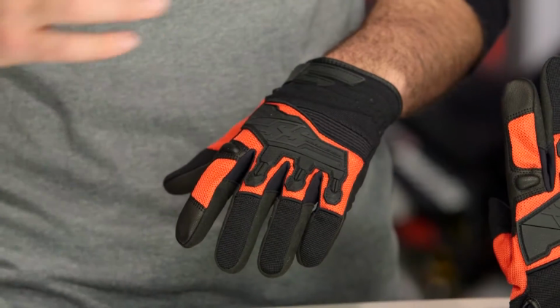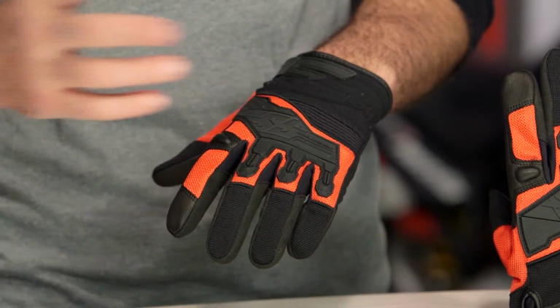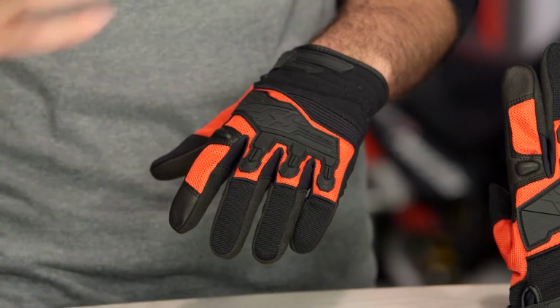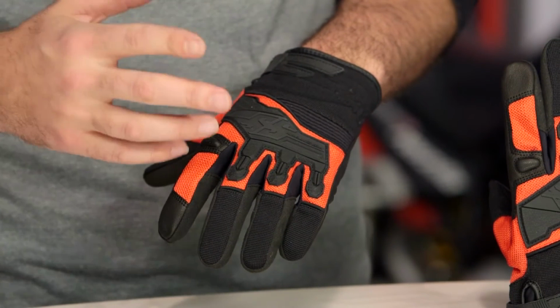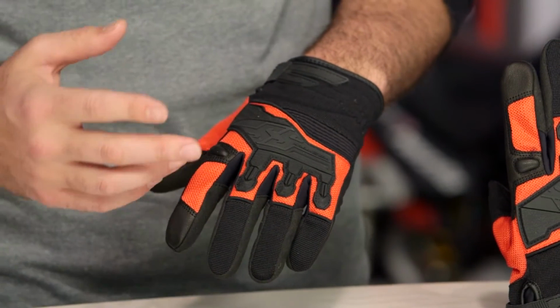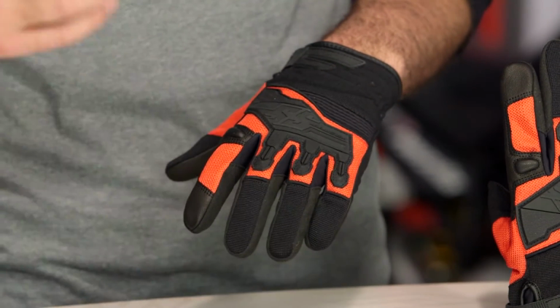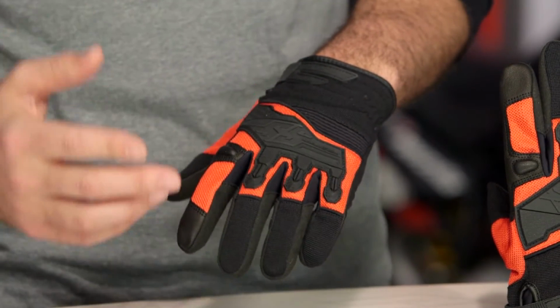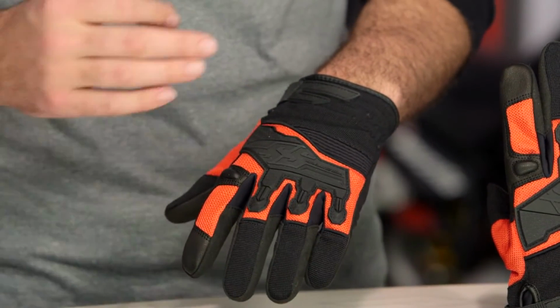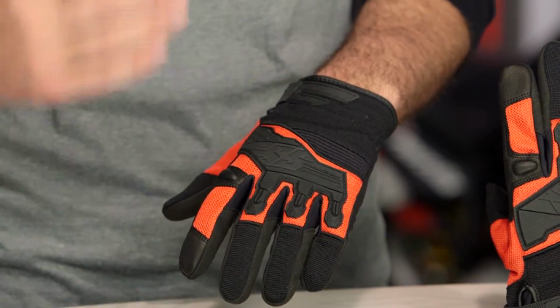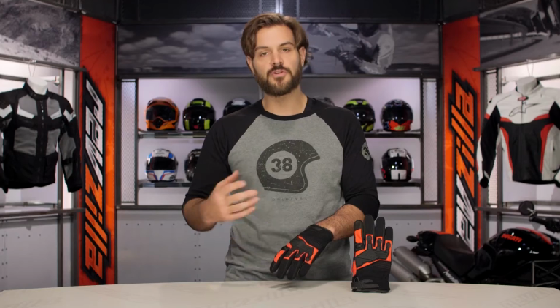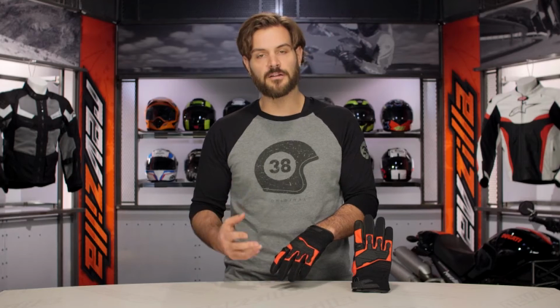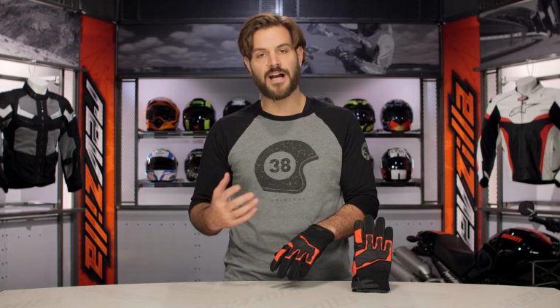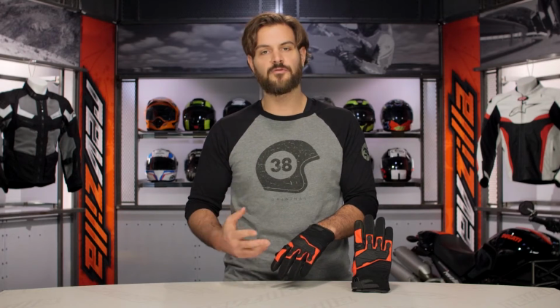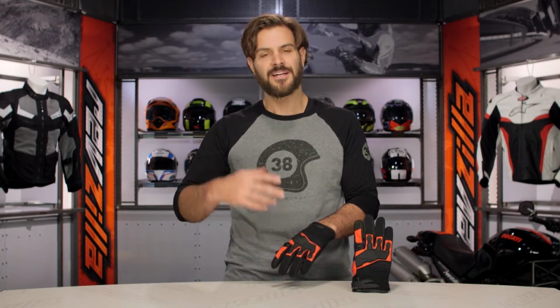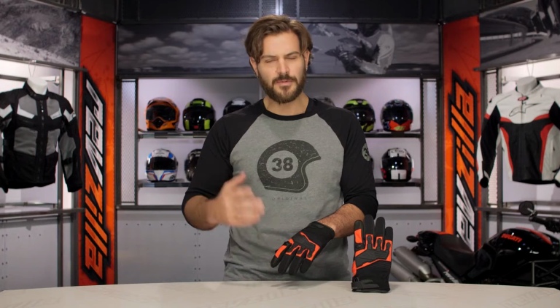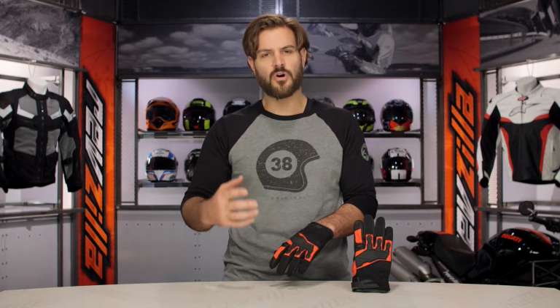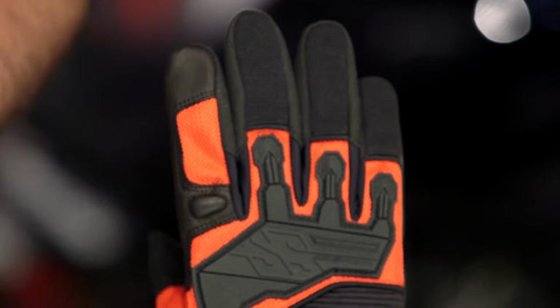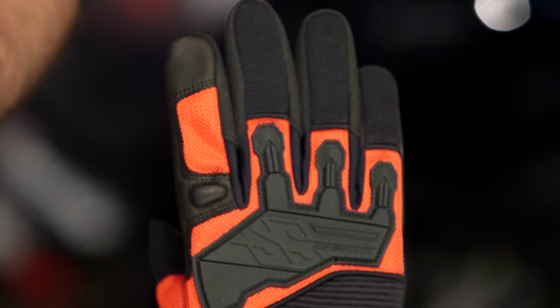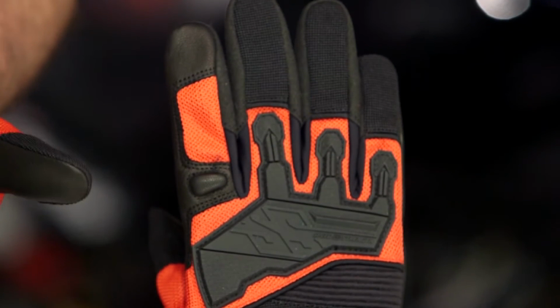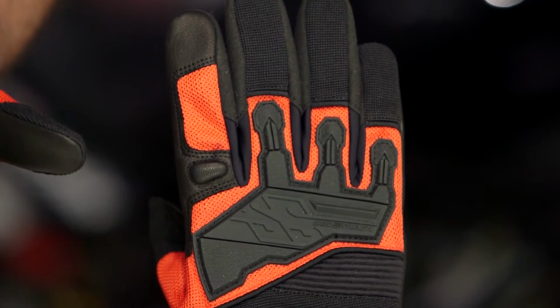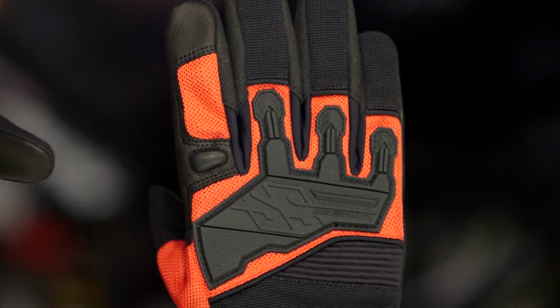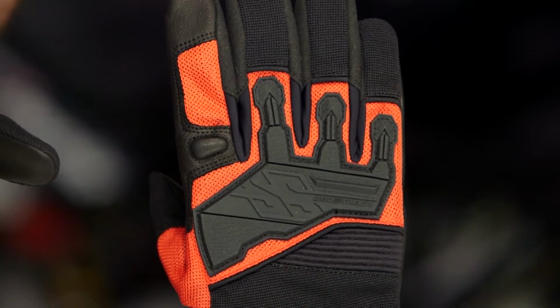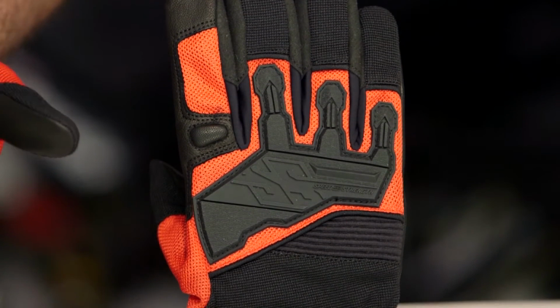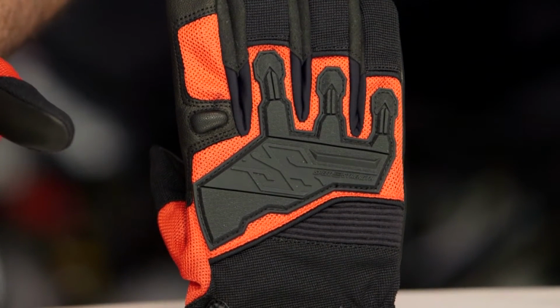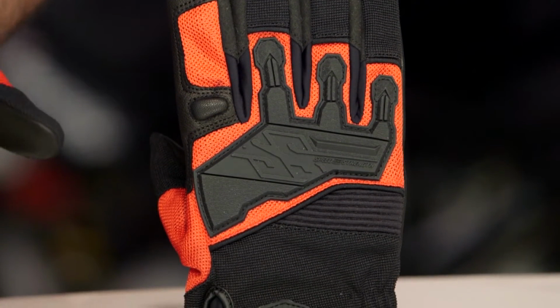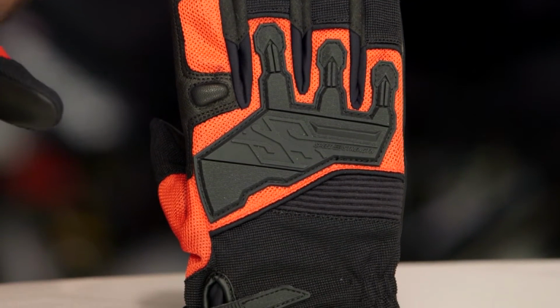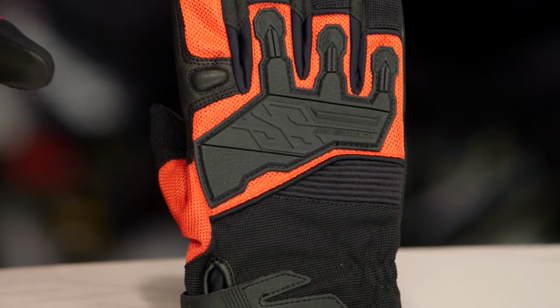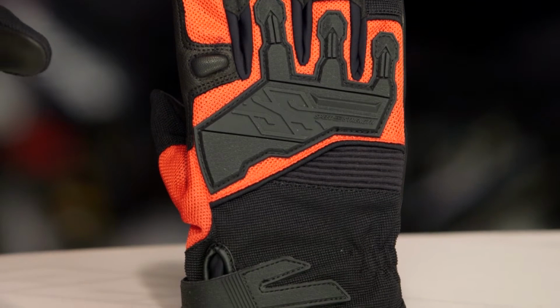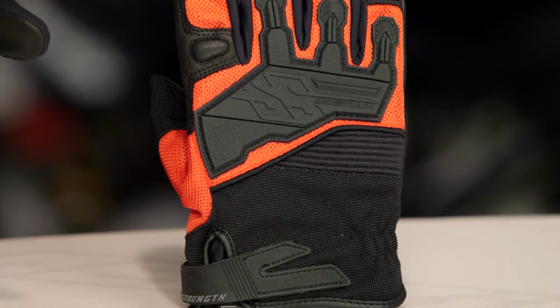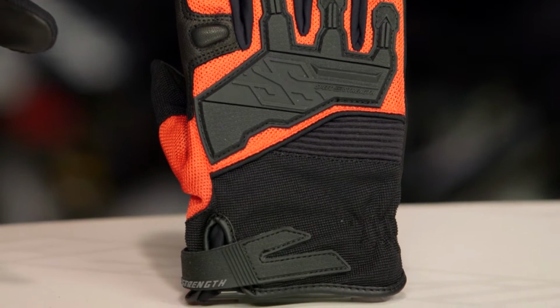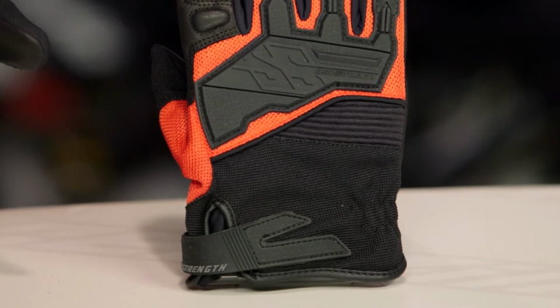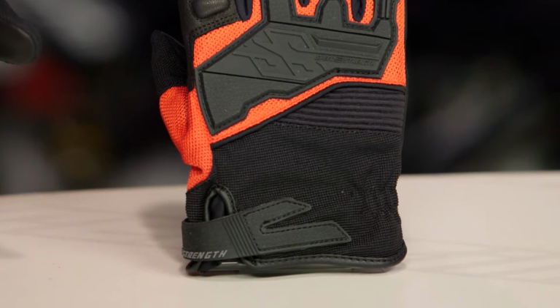I can really see a dual functionality with this. I can see this as a nice beefy dirt bike glove for you guys looking for something a little bit stronger than a typical dirt bike glove to get in the dirt. You do have that full goat skin palm — a really nice touch with something like the Hammer Downs.